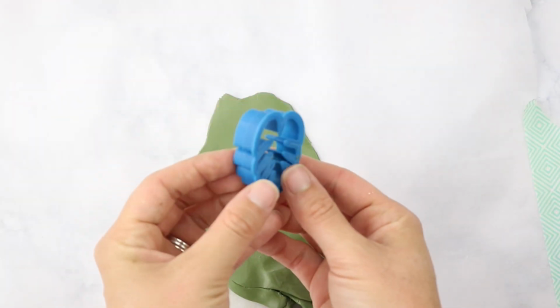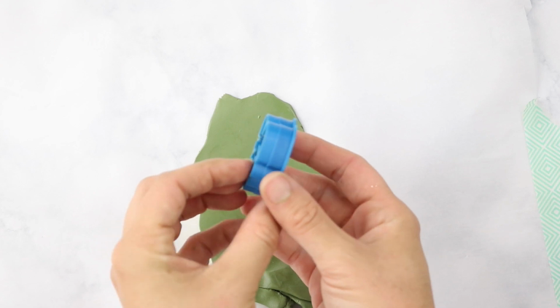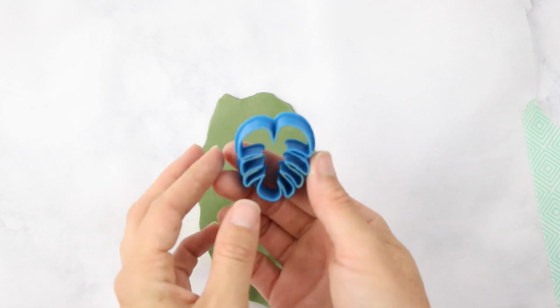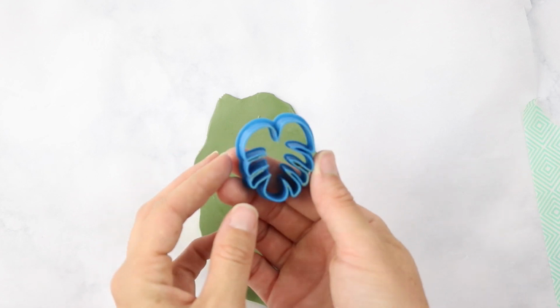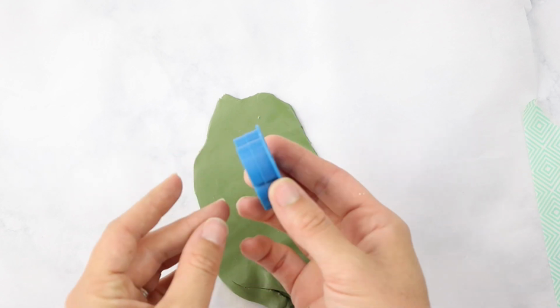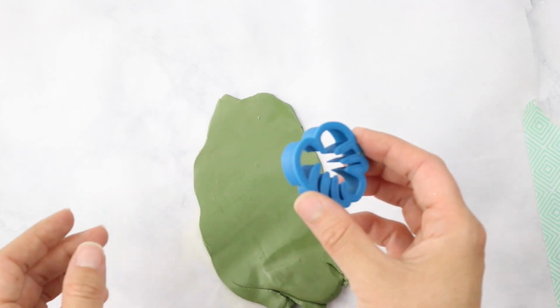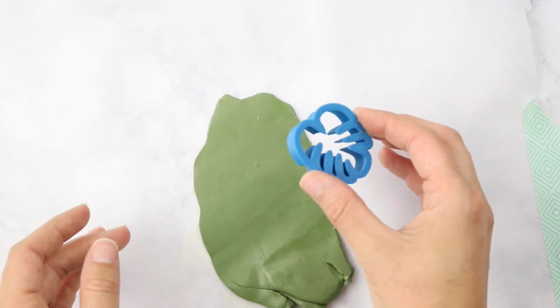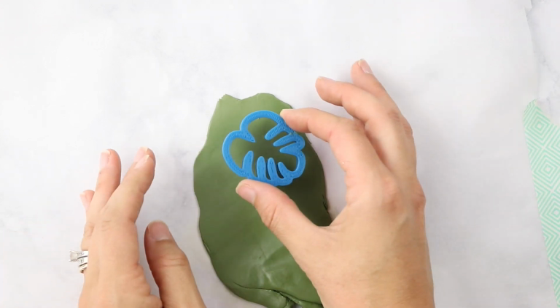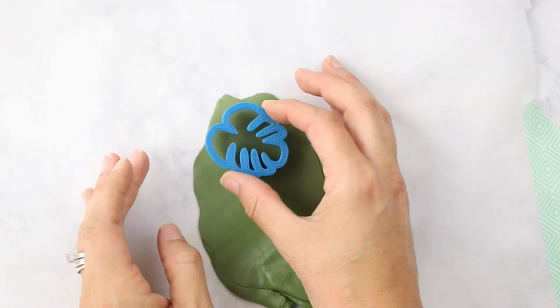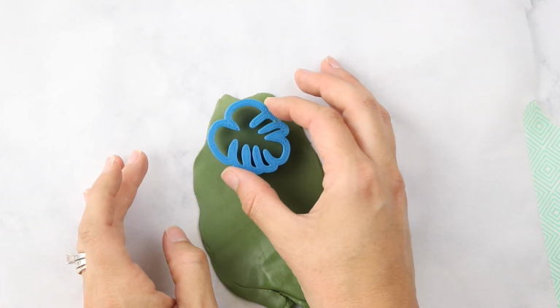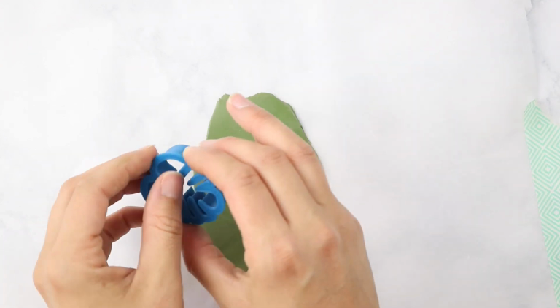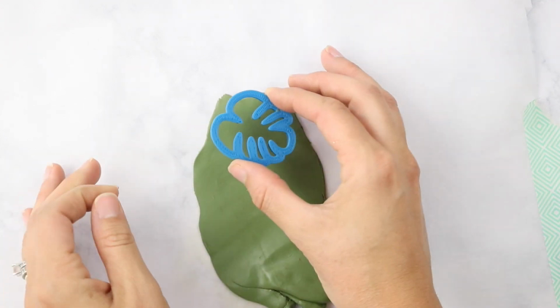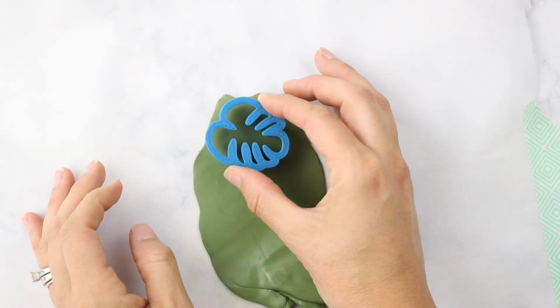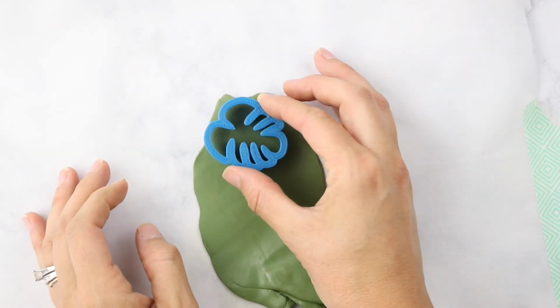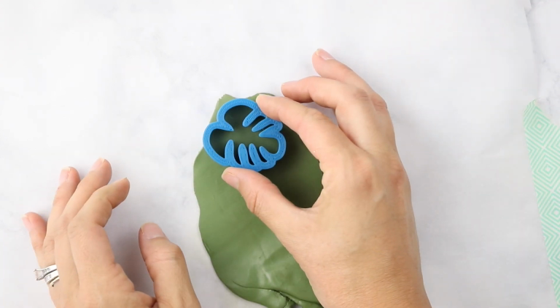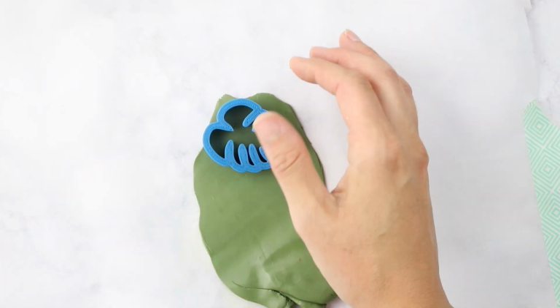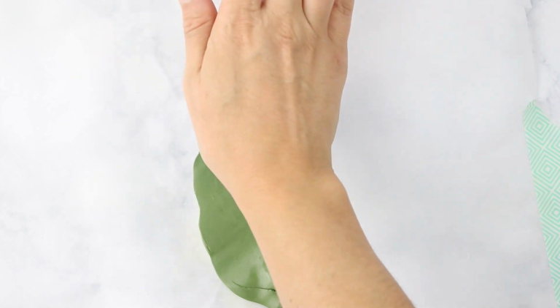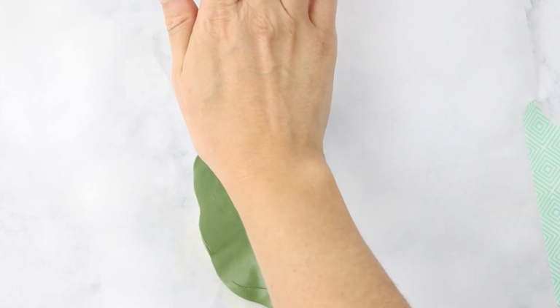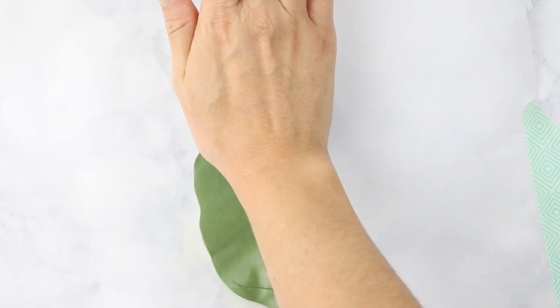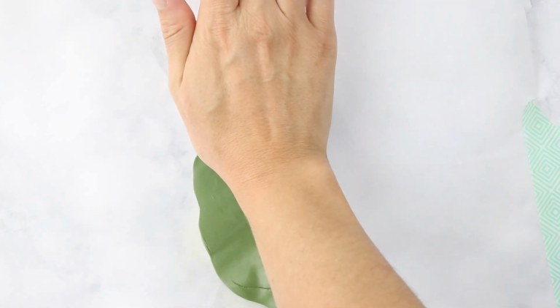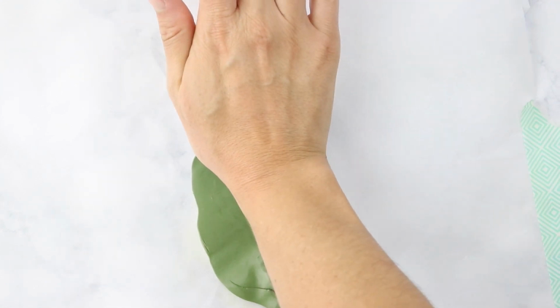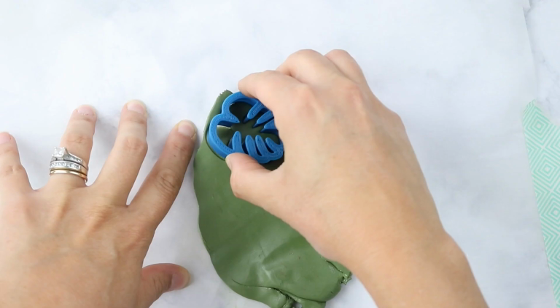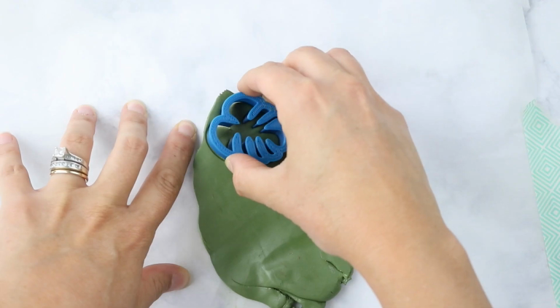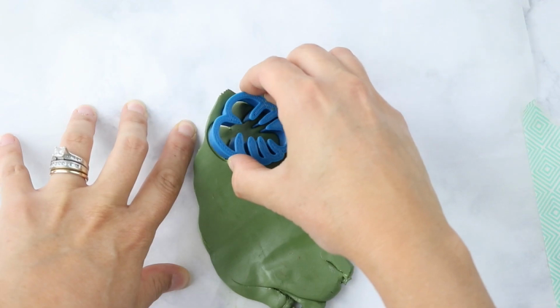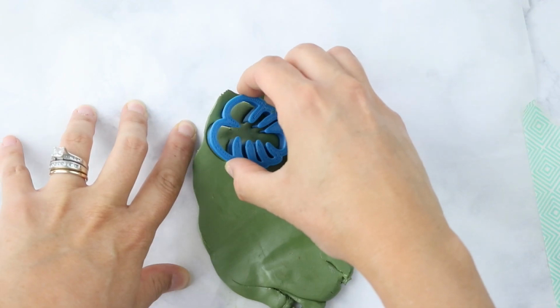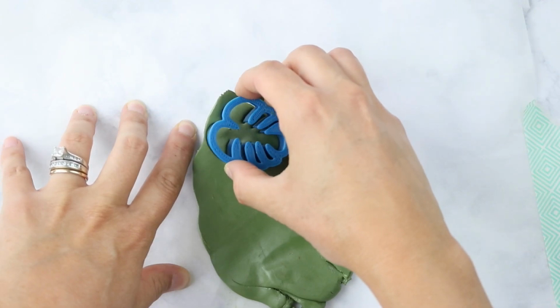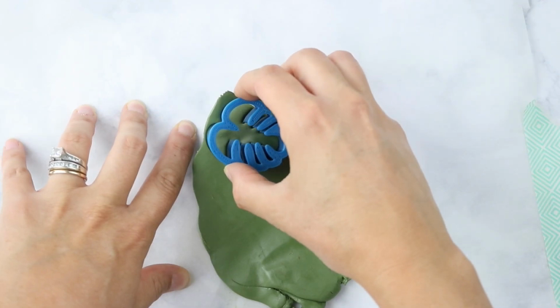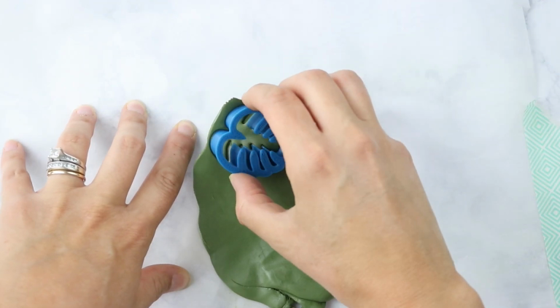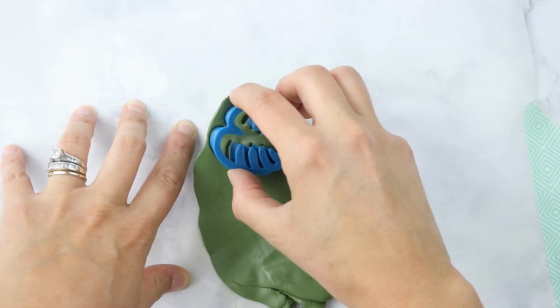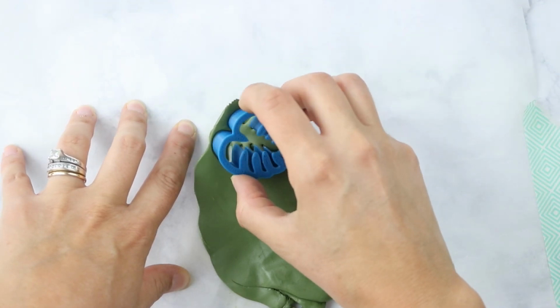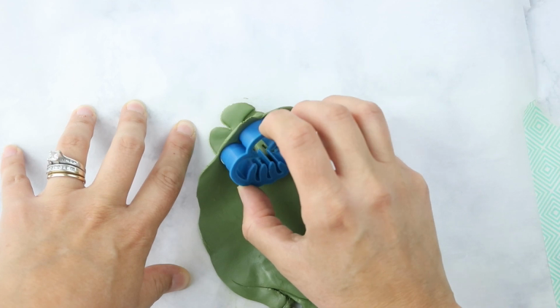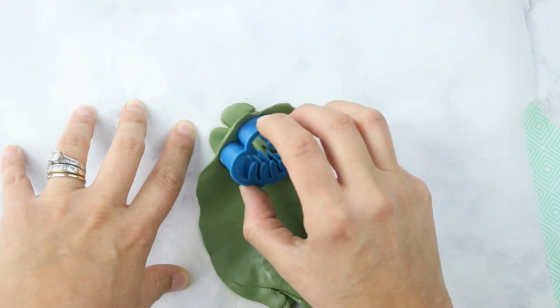Every single item that I'm using in this video — the clay, the tools, the cutter, the jump rings — everything I'm using will be linked in the description box down below, just to make it really easy for you.